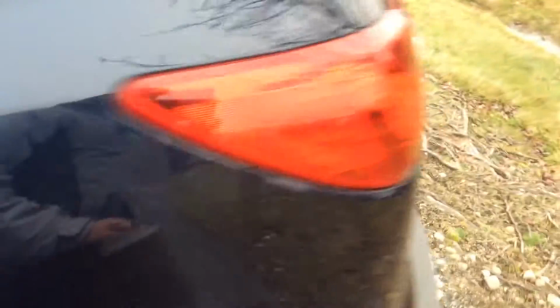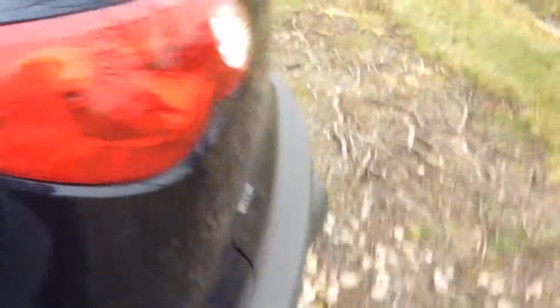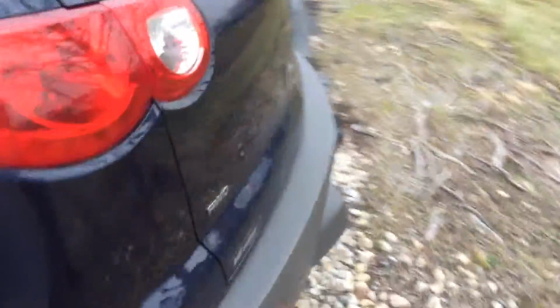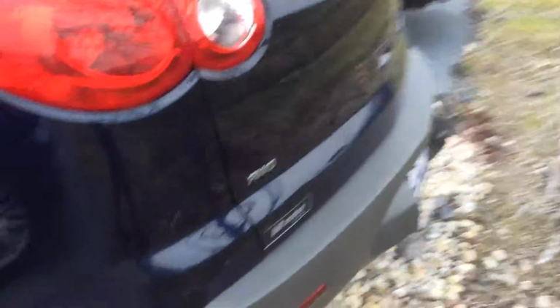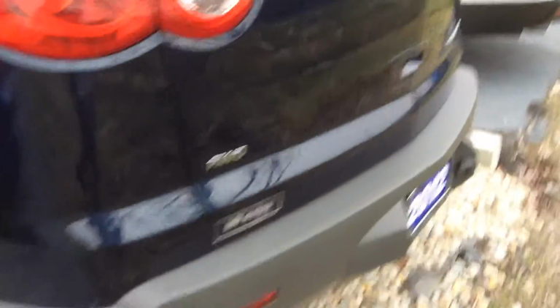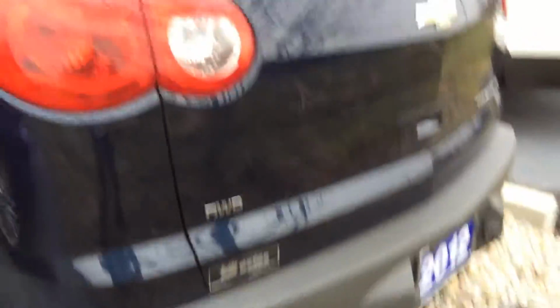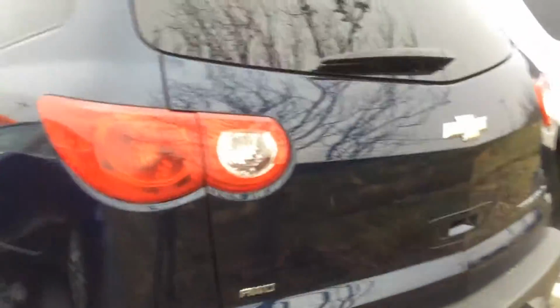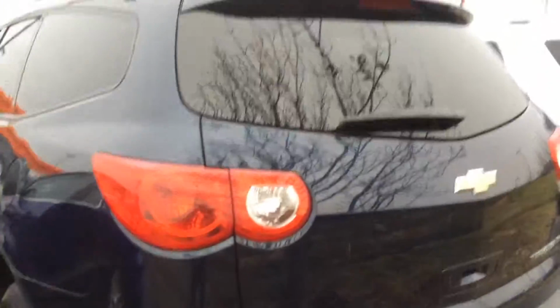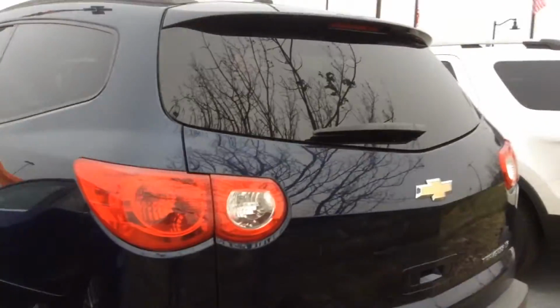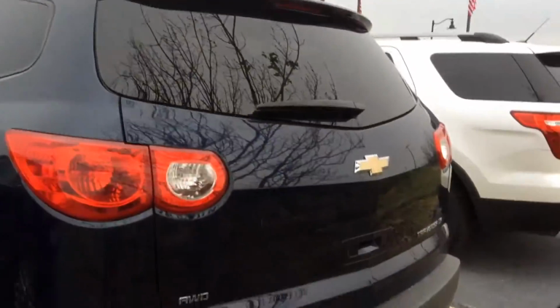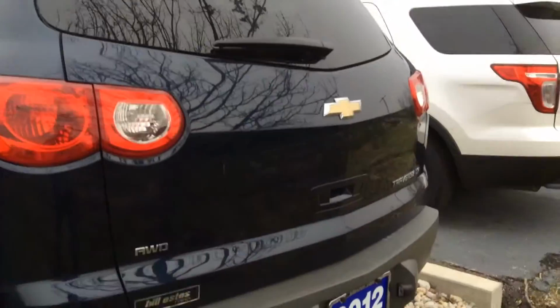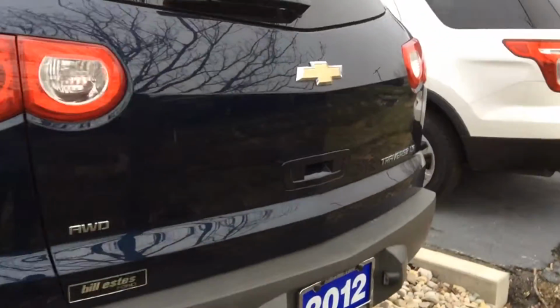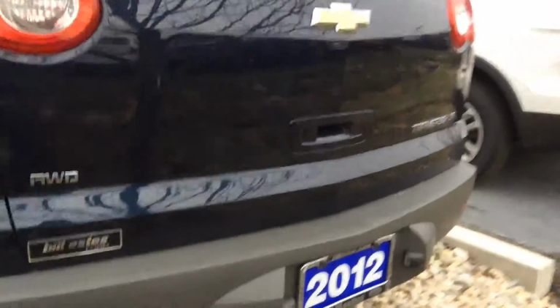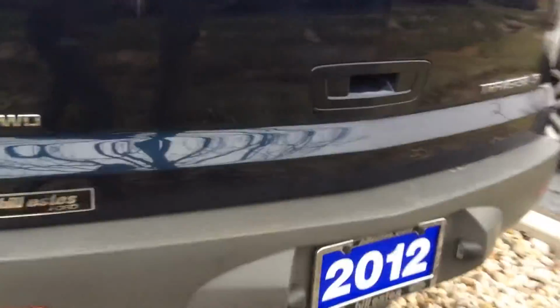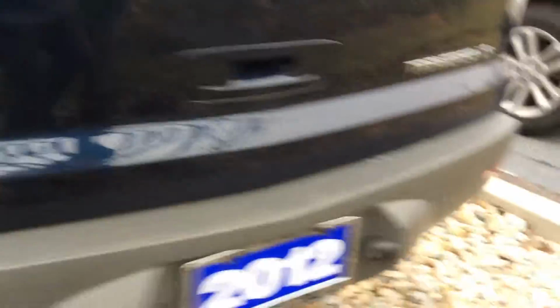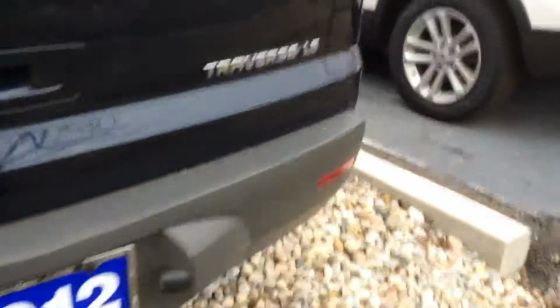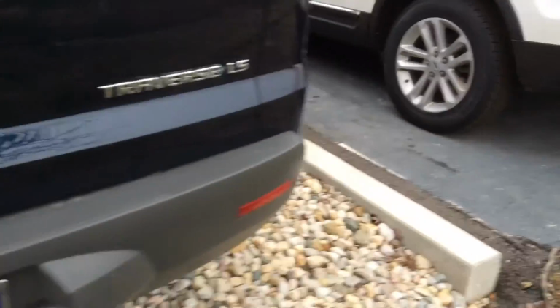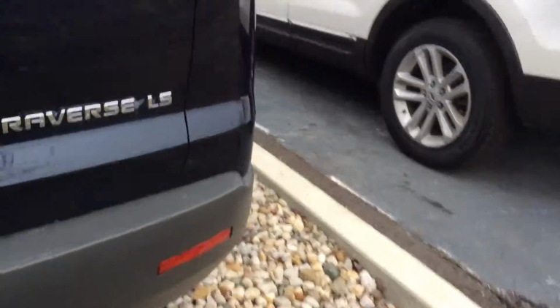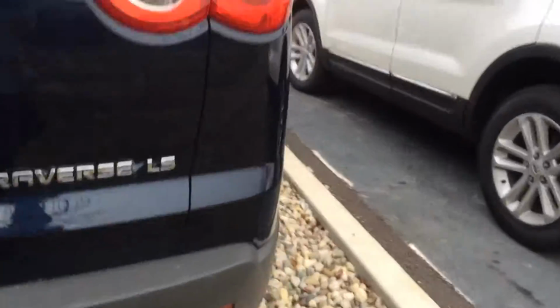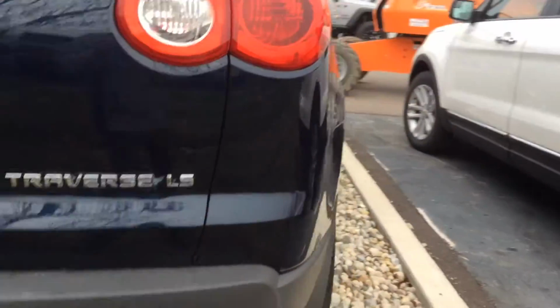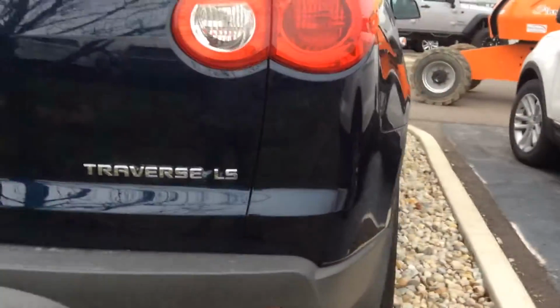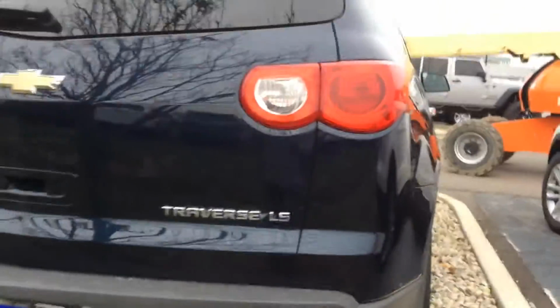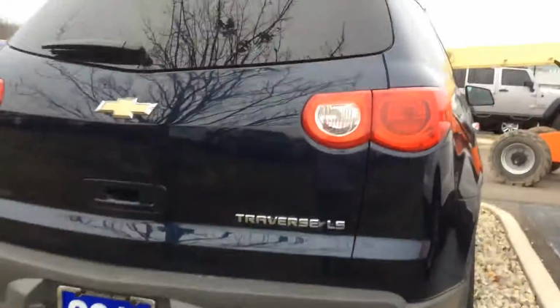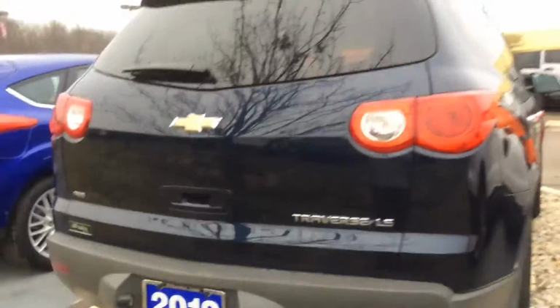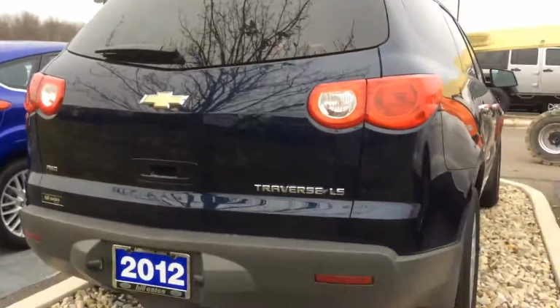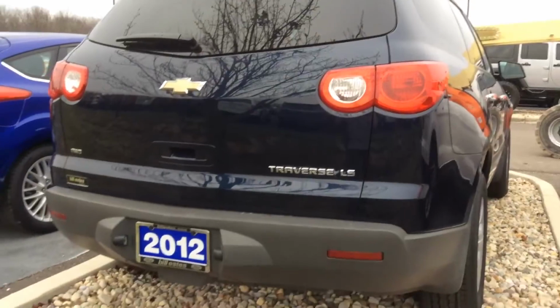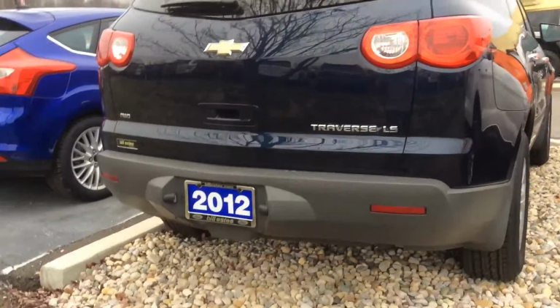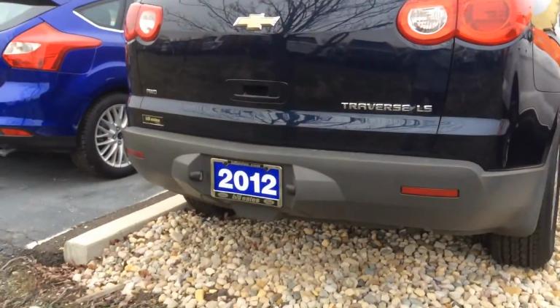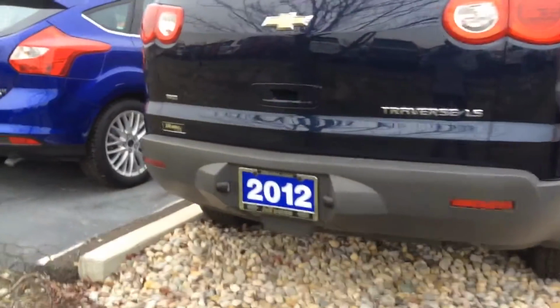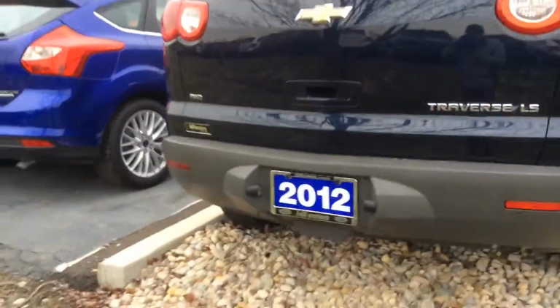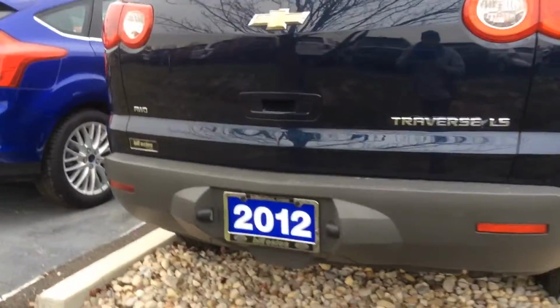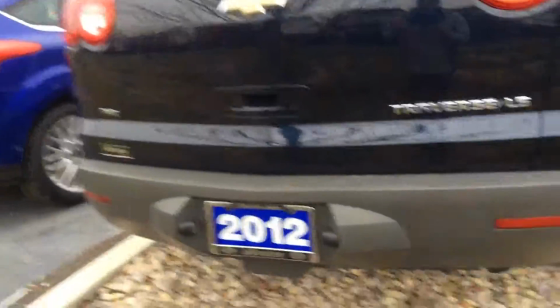Coming around to the back here — overall, it is in very good condition. No major dents or dings of any kind. This is a 2012.